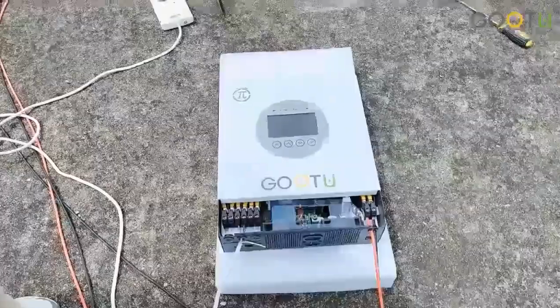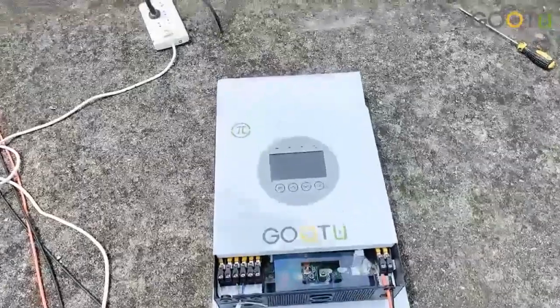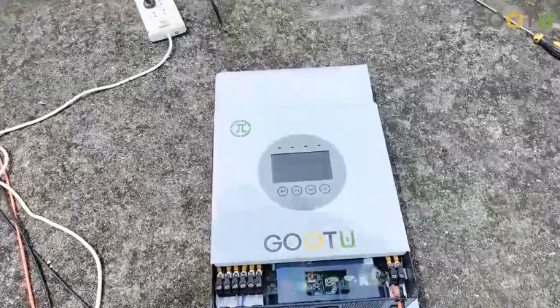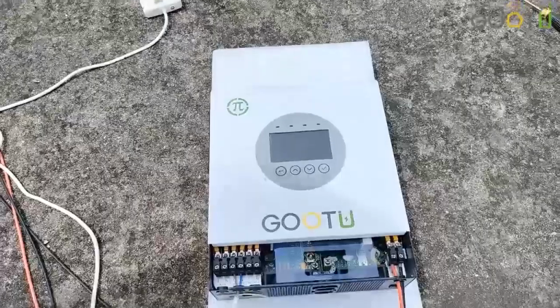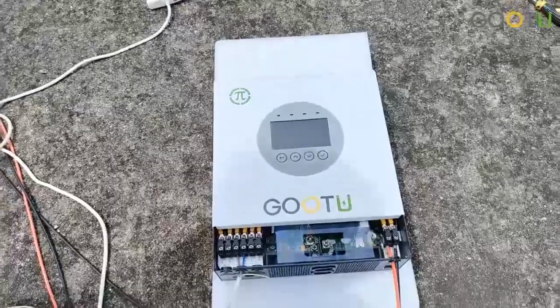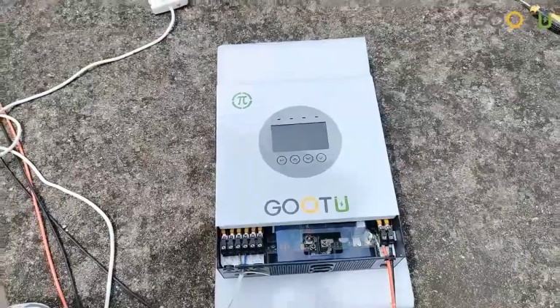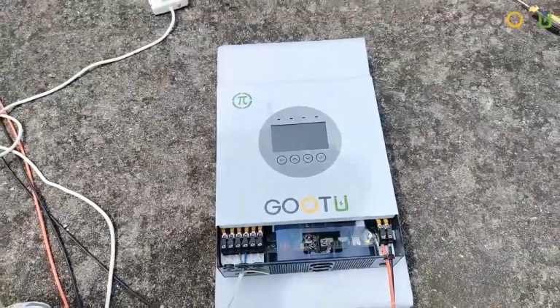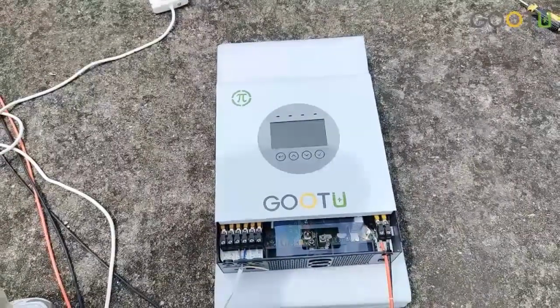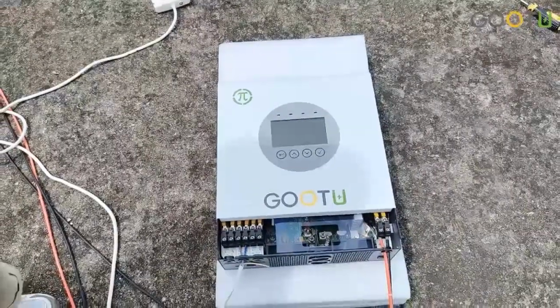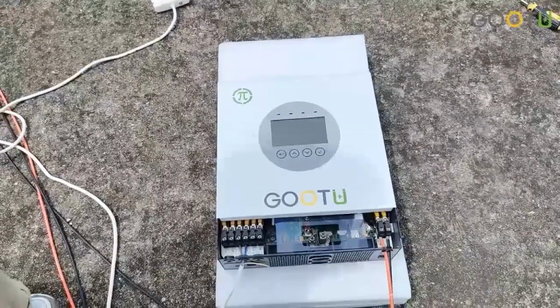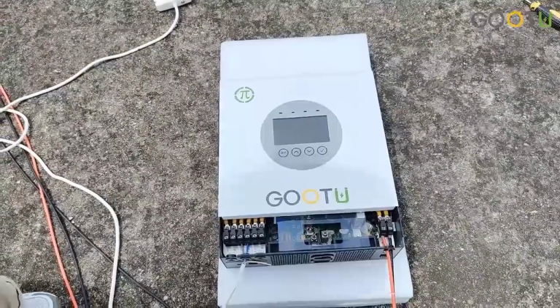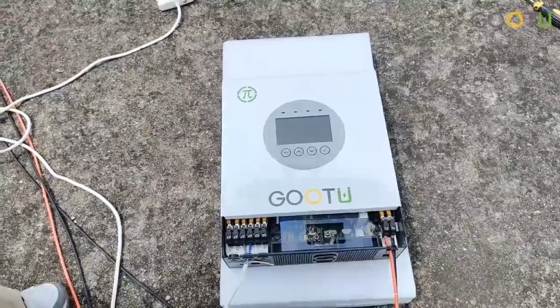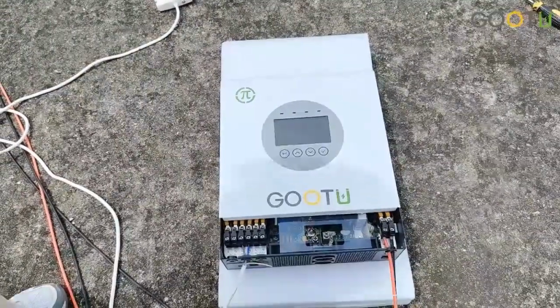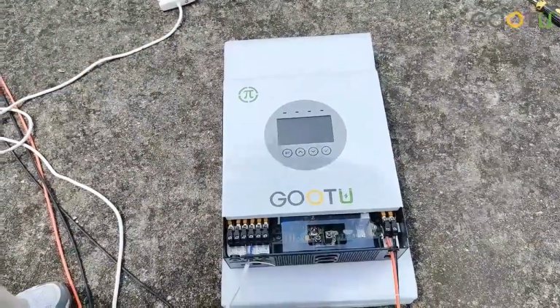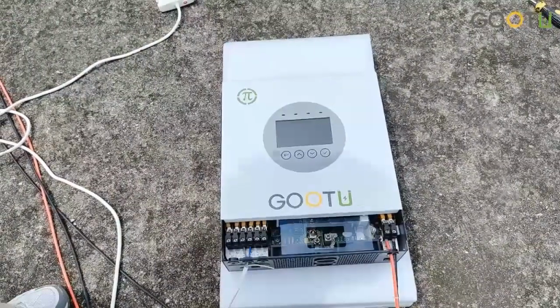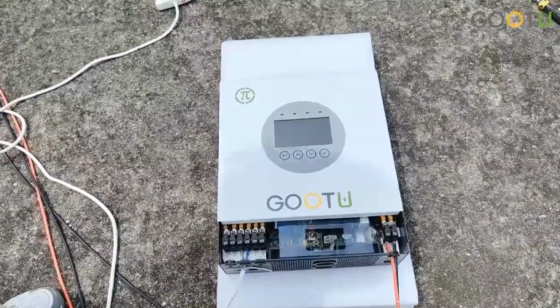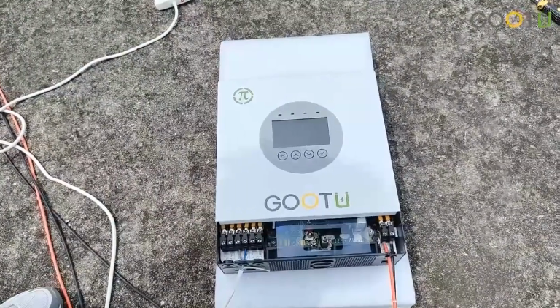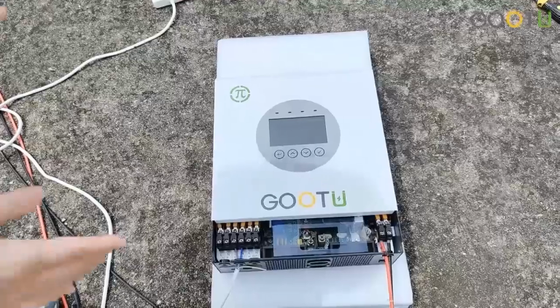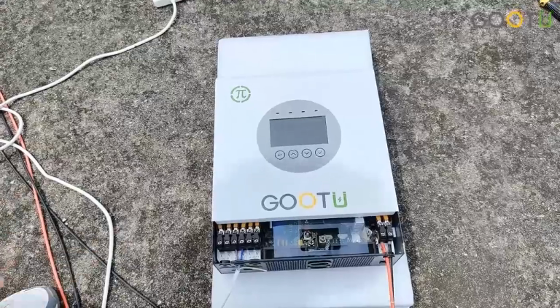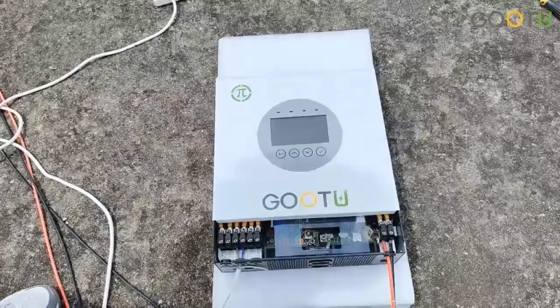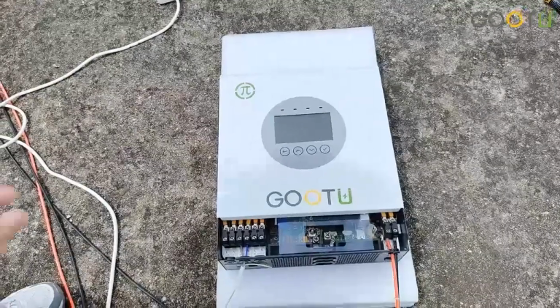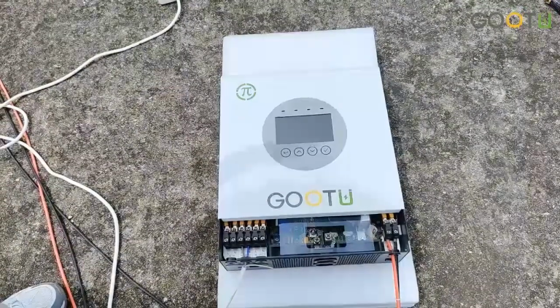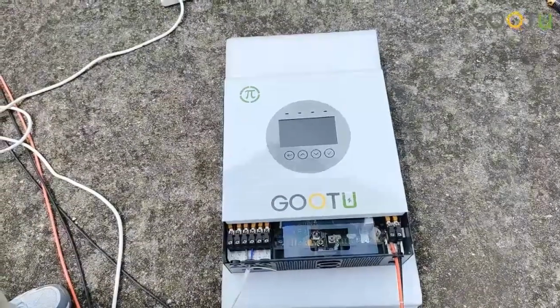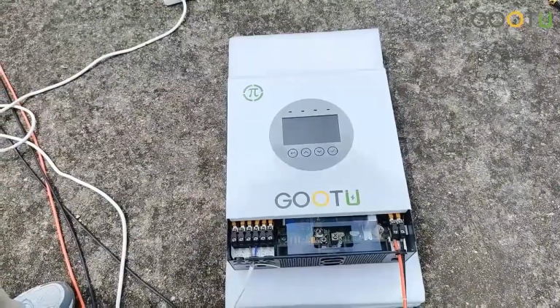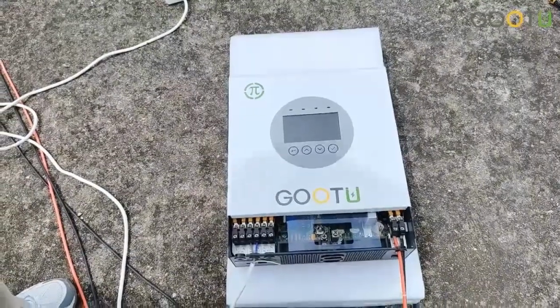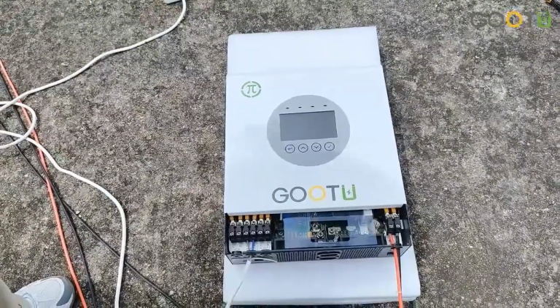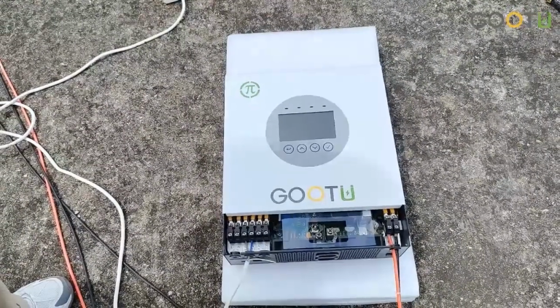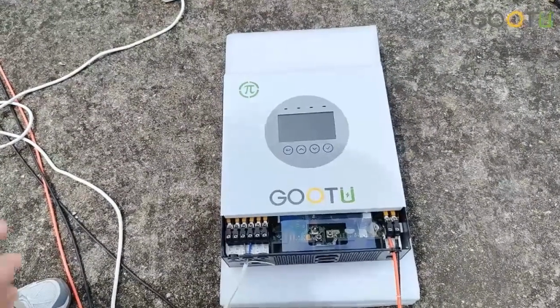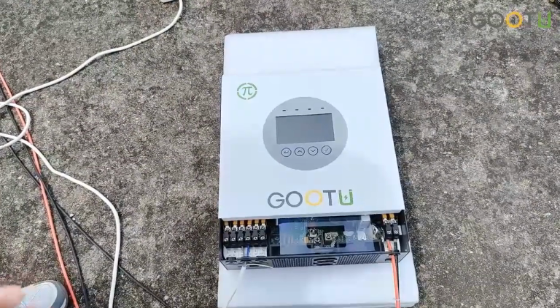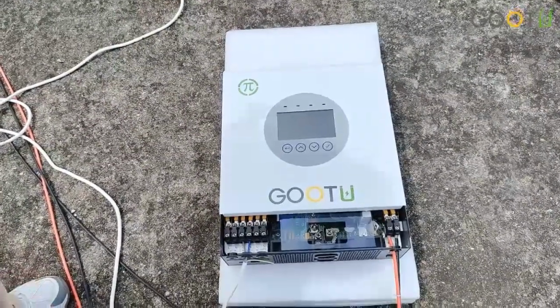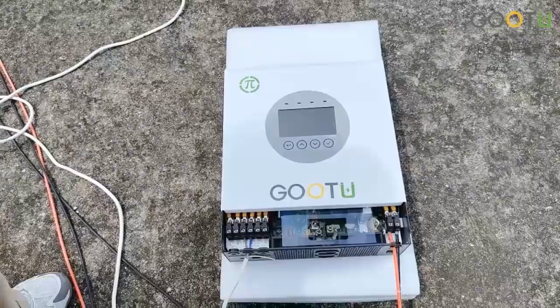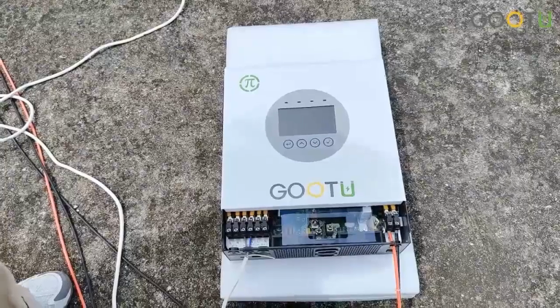This is our newest solar inverter hybrid, 24V and 5 kW. It can max connect with 9 kW solar panels, and now we are testing it with the 6 kW.